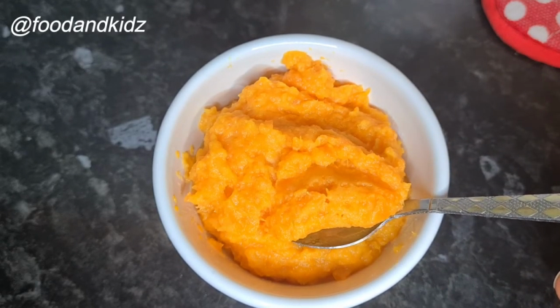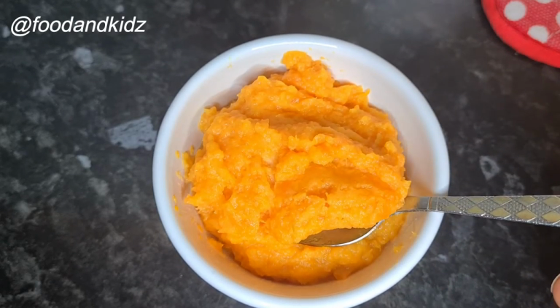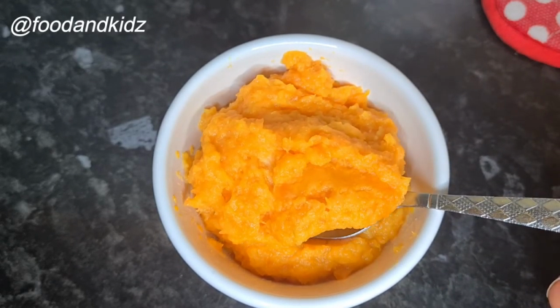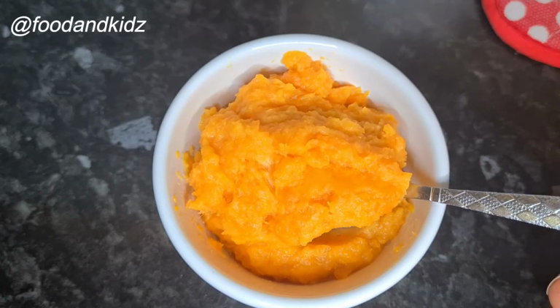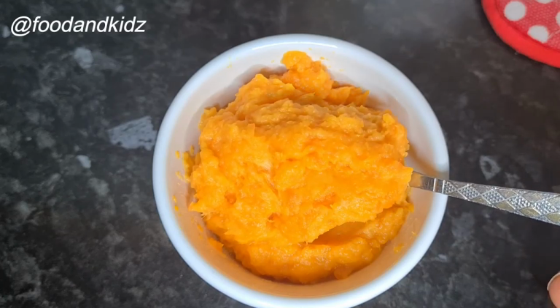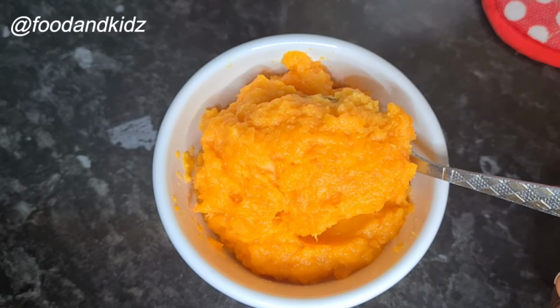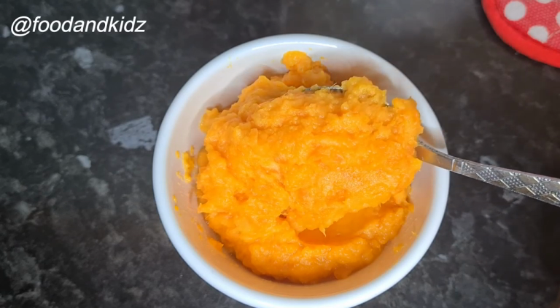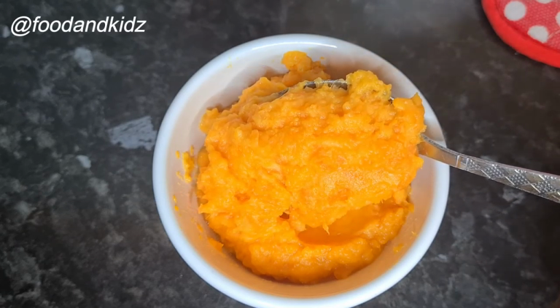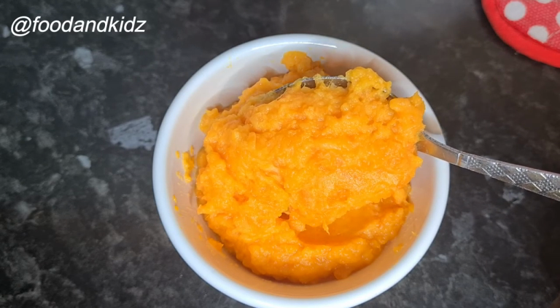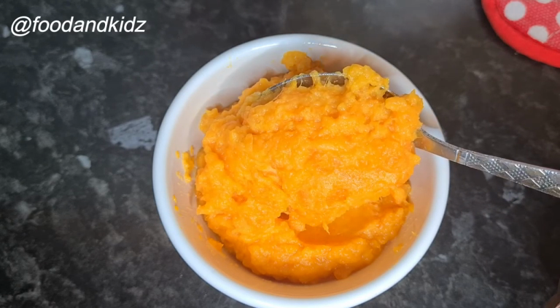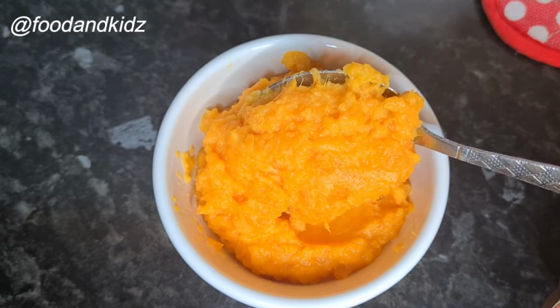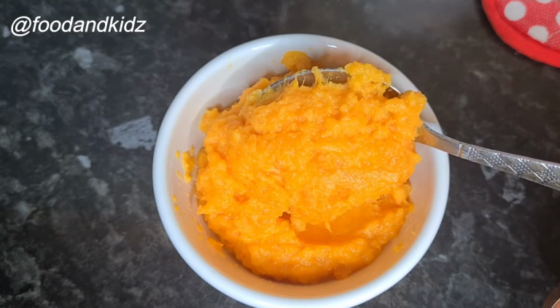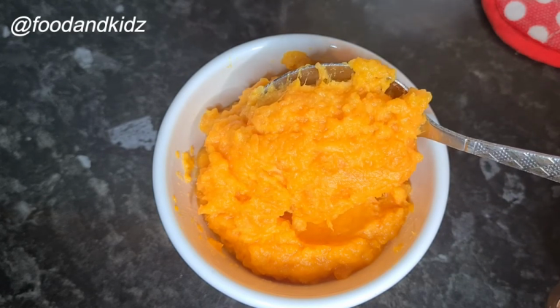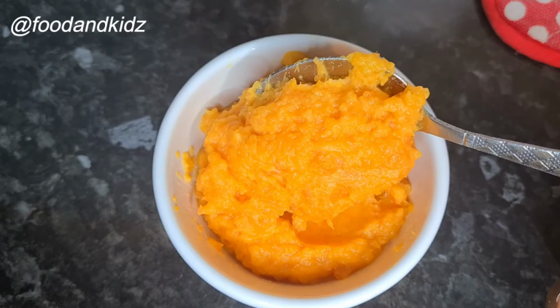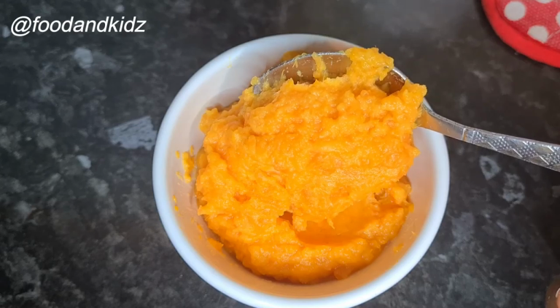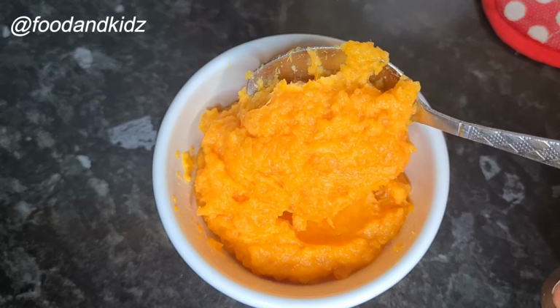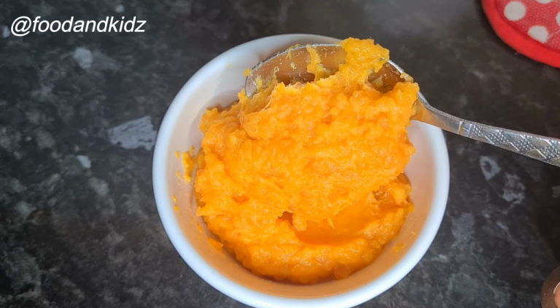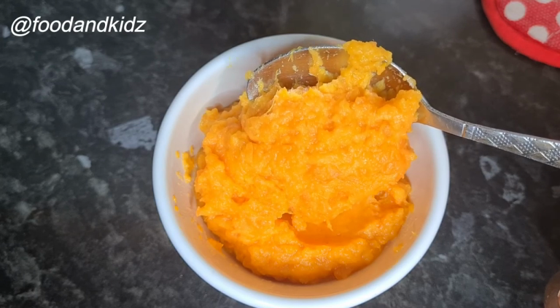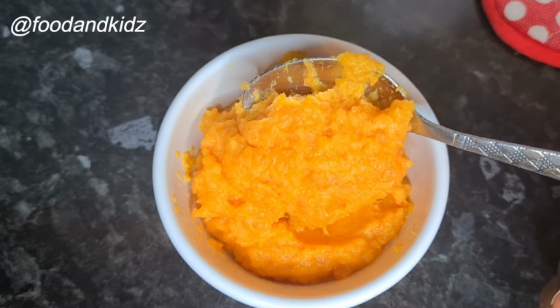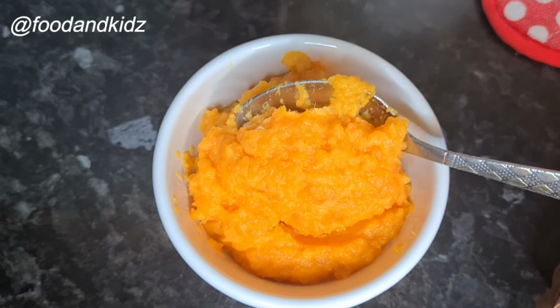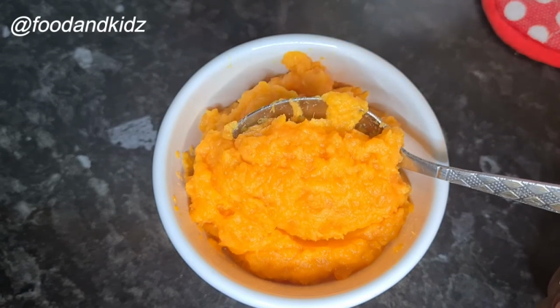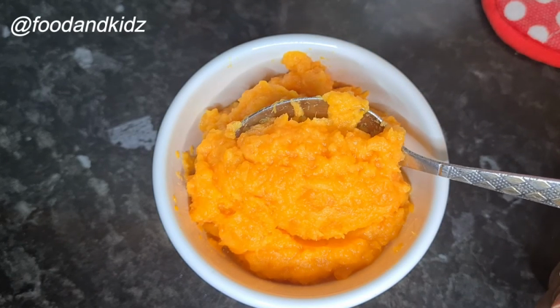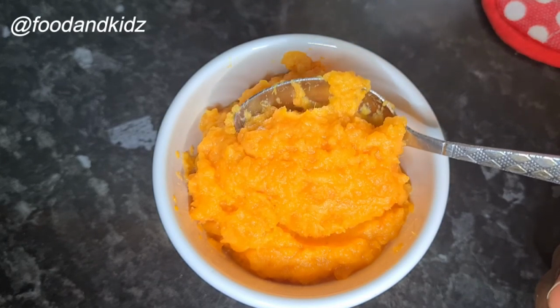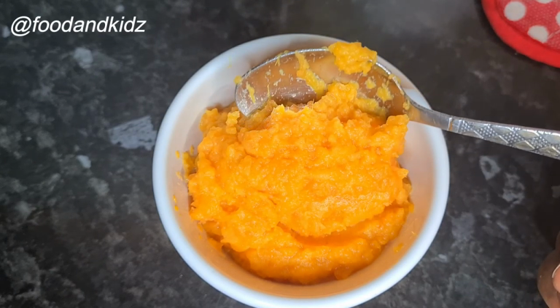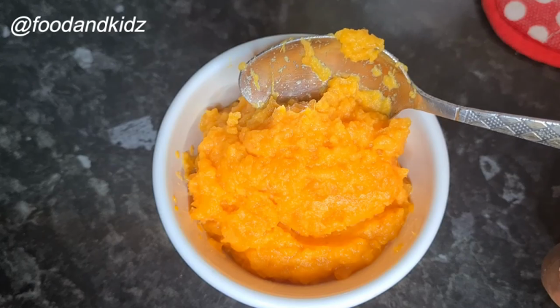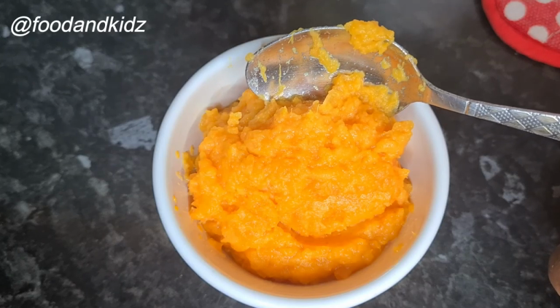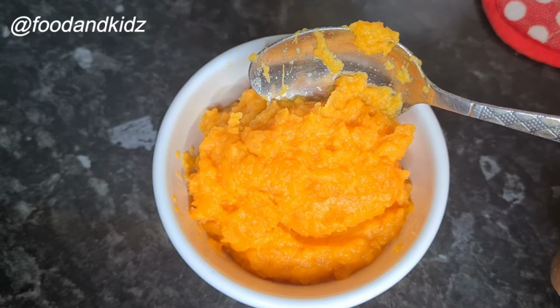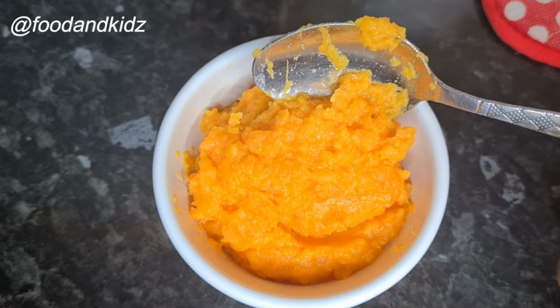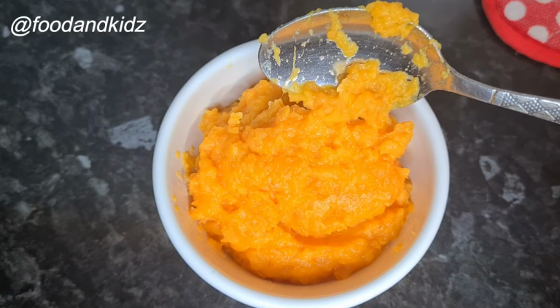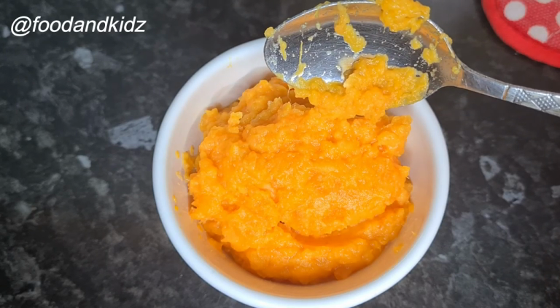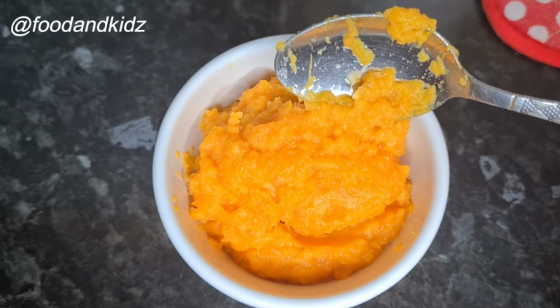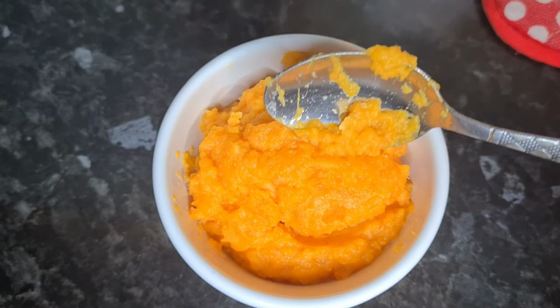The sweet potato gives it a sweet taste, the carrot adds to the flavor, and the cheese gives it a cheesy taste as well — just a little bit of flavor. I hope your baby enjoys this because my baby did. I will see you guys in my next video — thank you so much for watching, bye!